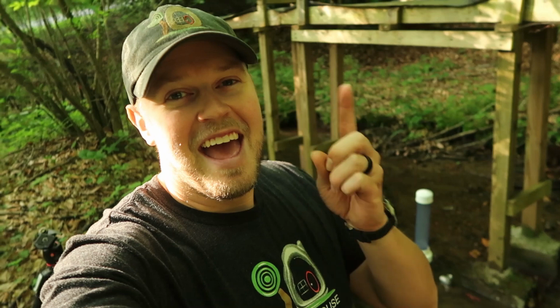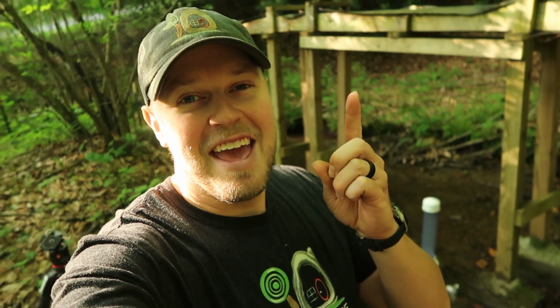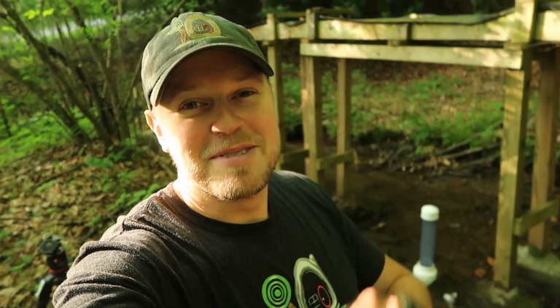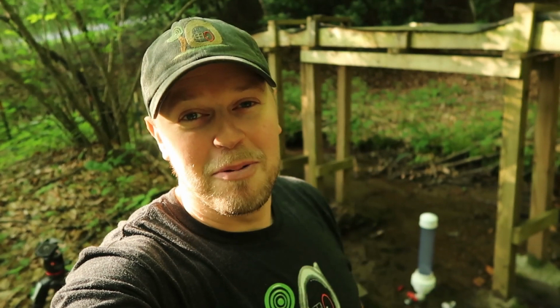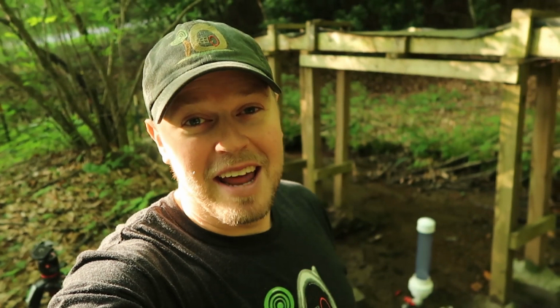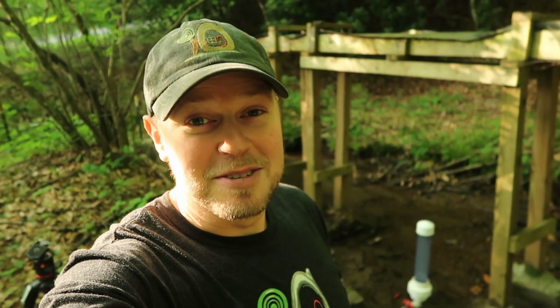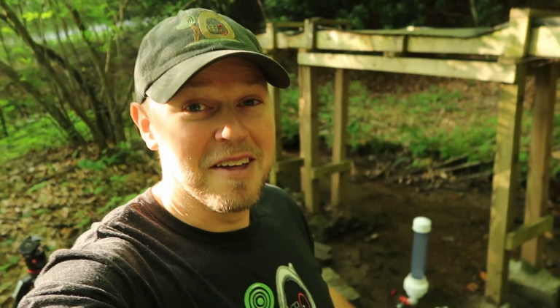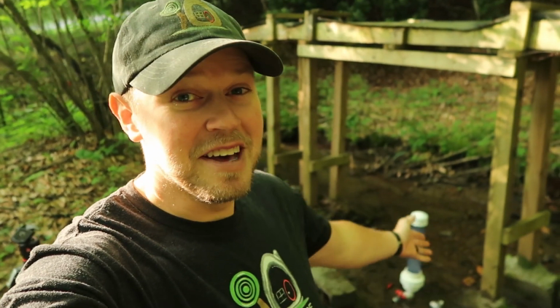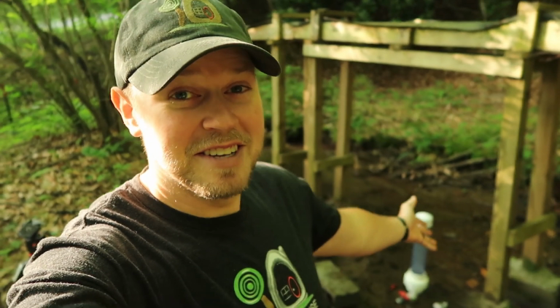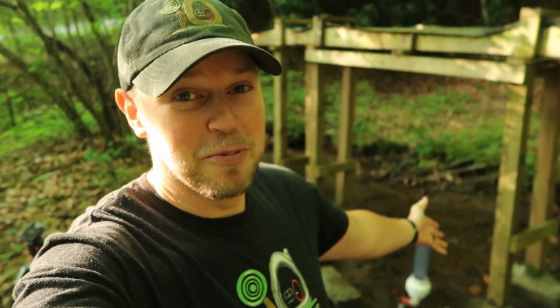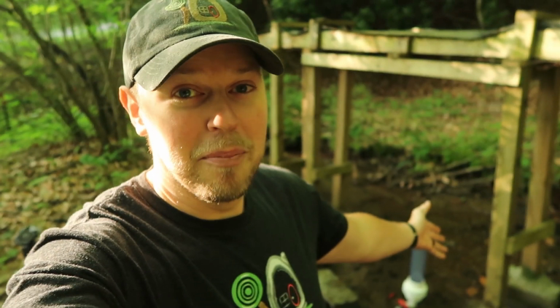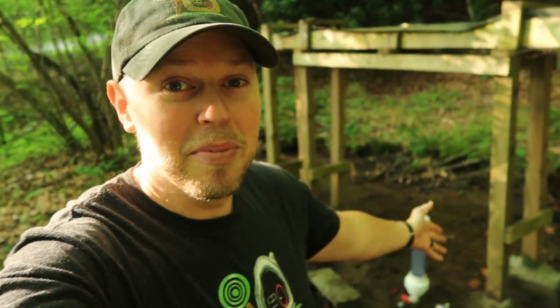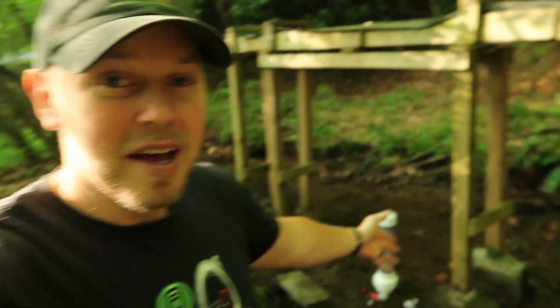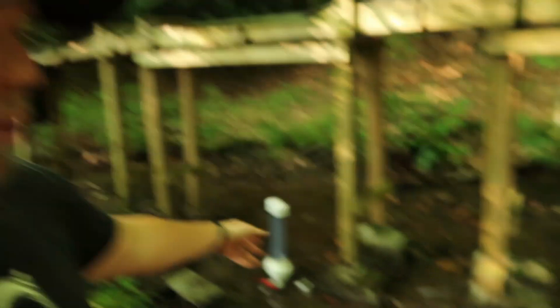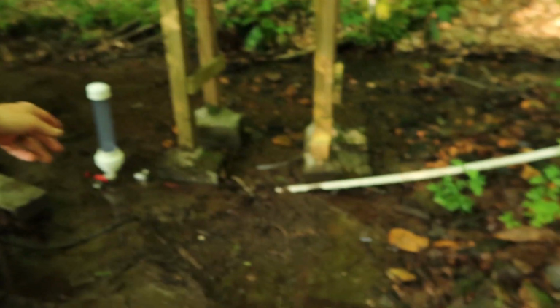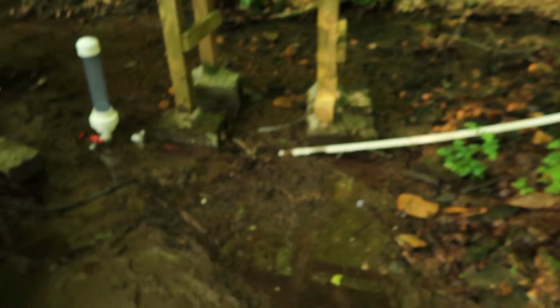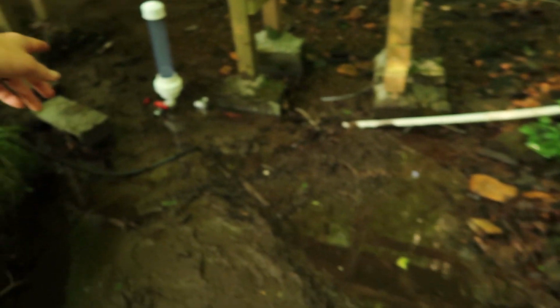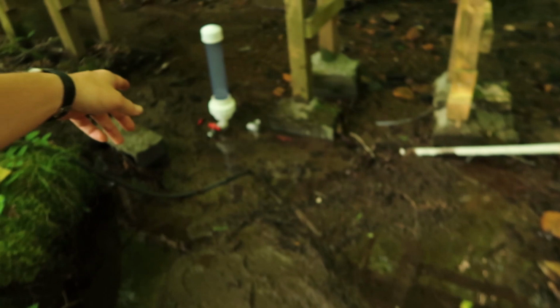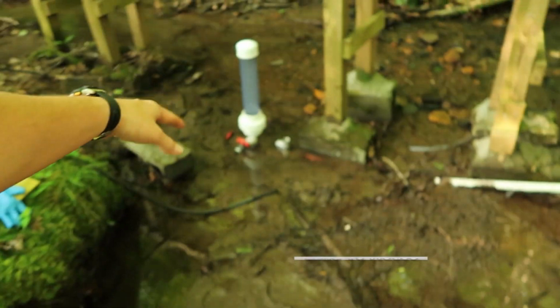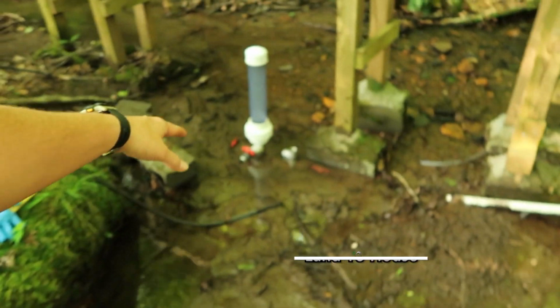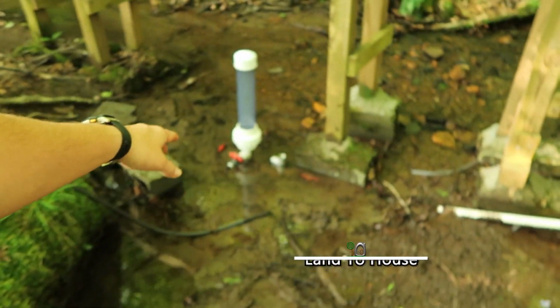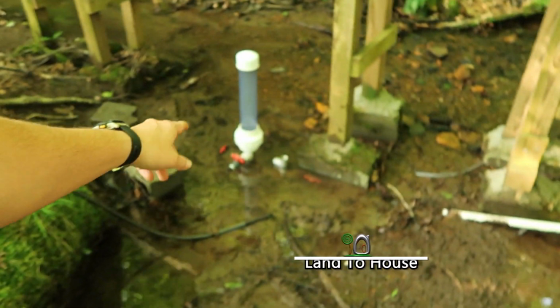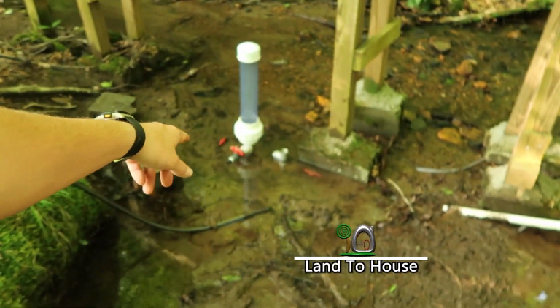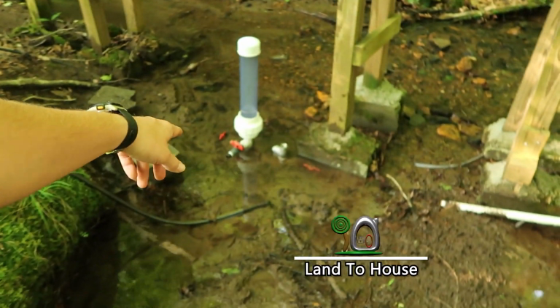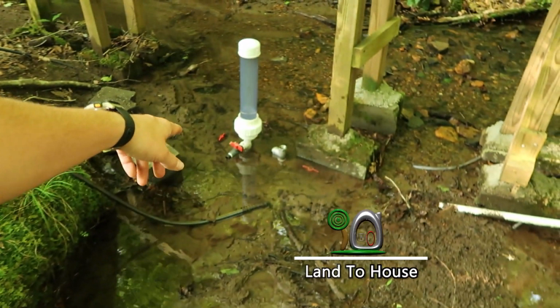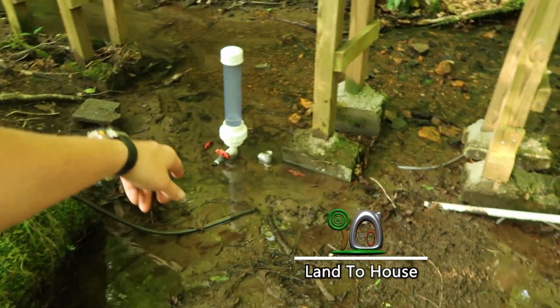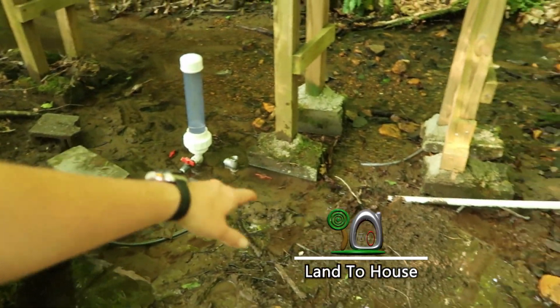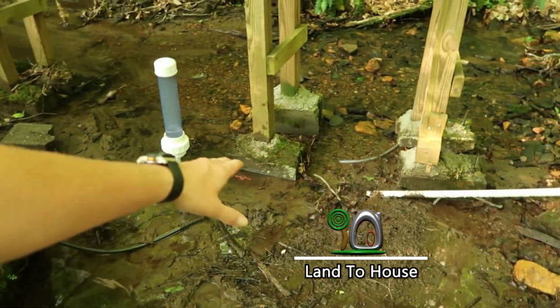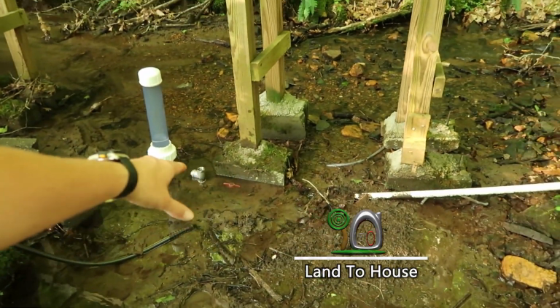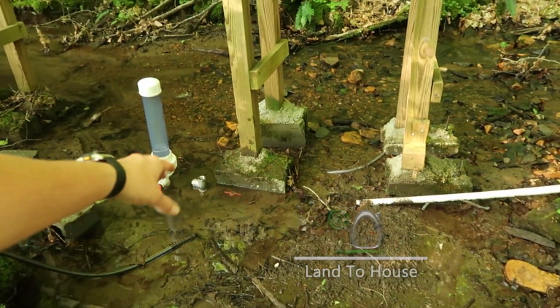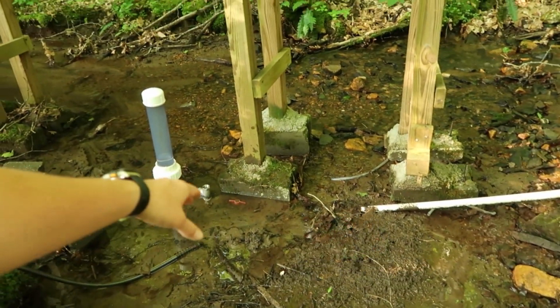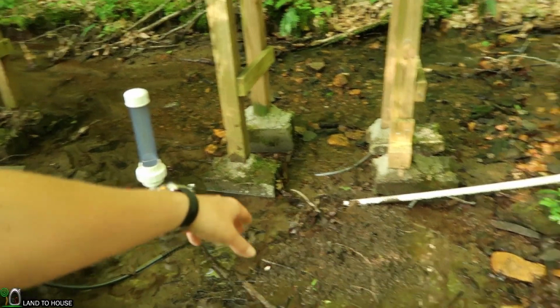Hey, I'm Seth with Land The House. This is a ram pump. It's a water pump that requires no fuel or electricity to operate, only flowing, falling water.